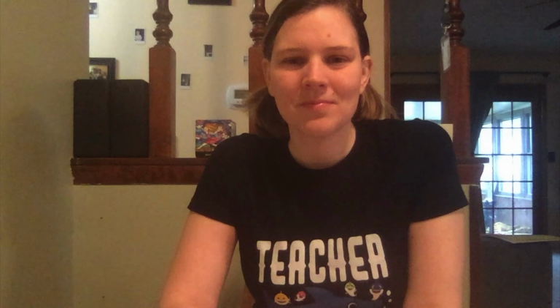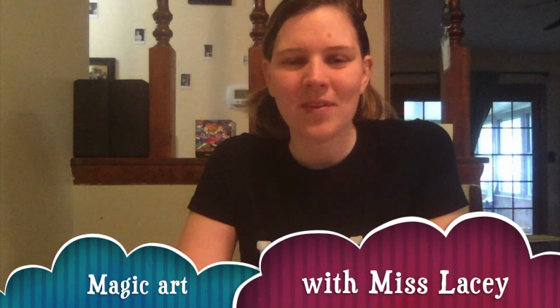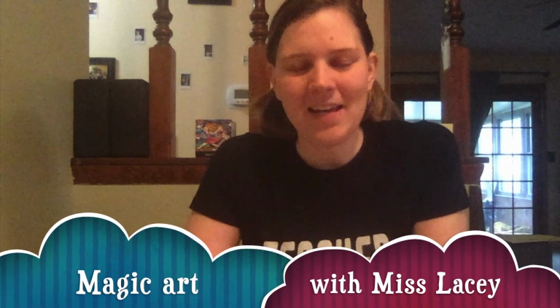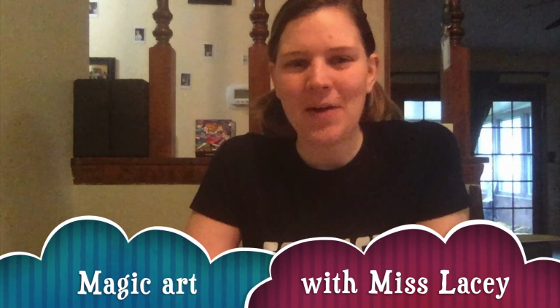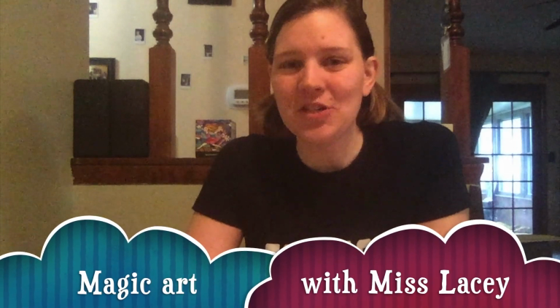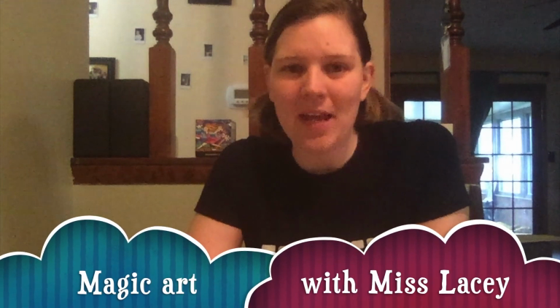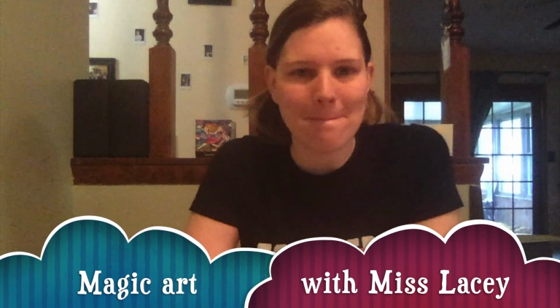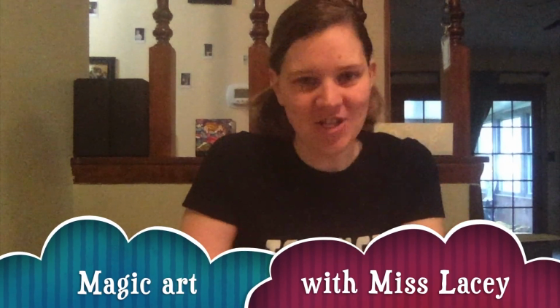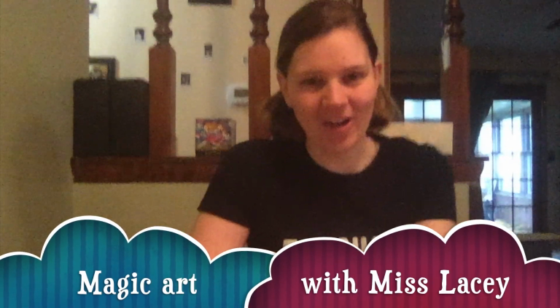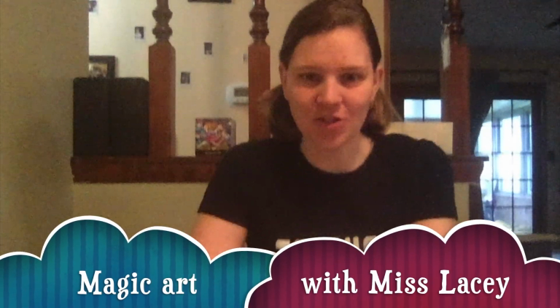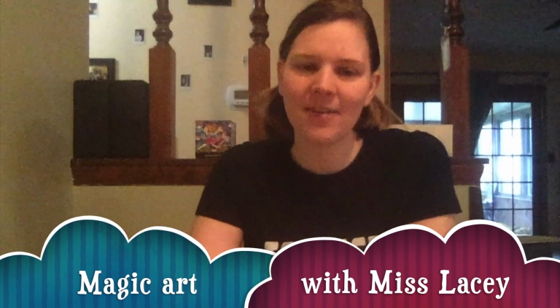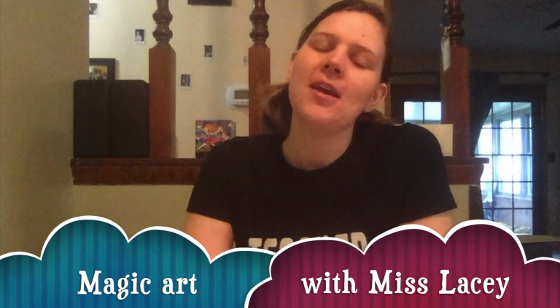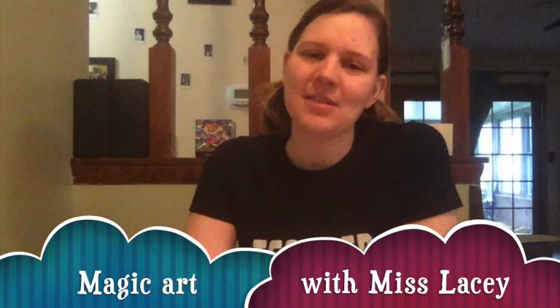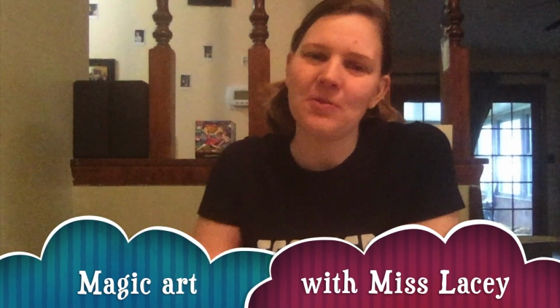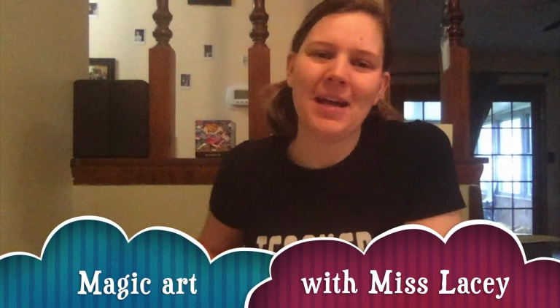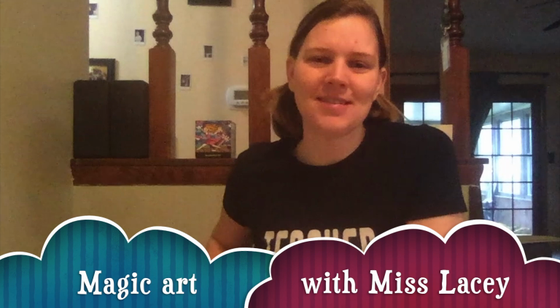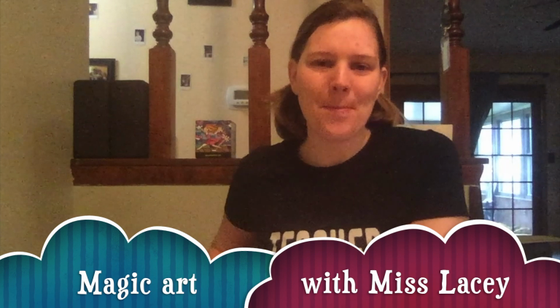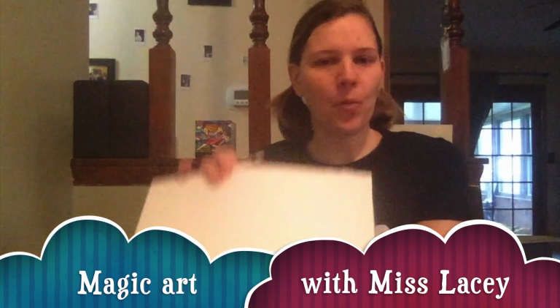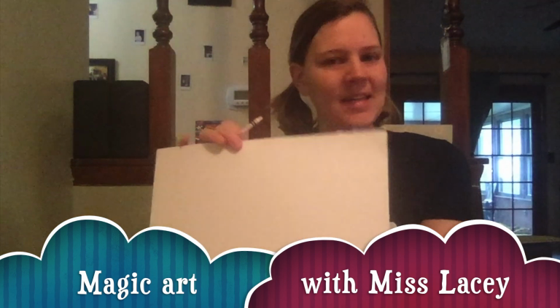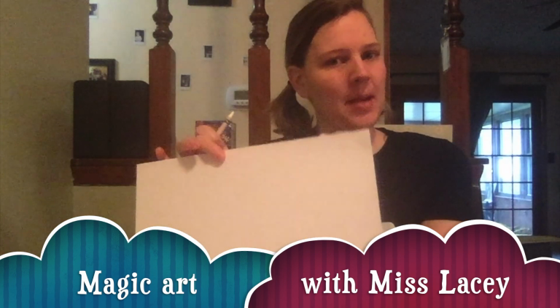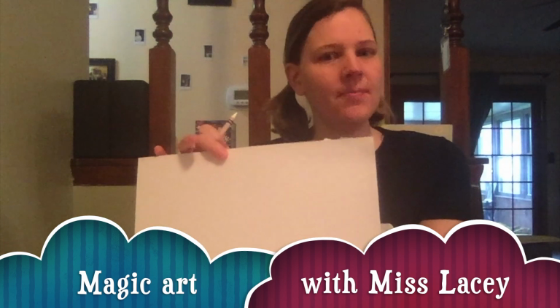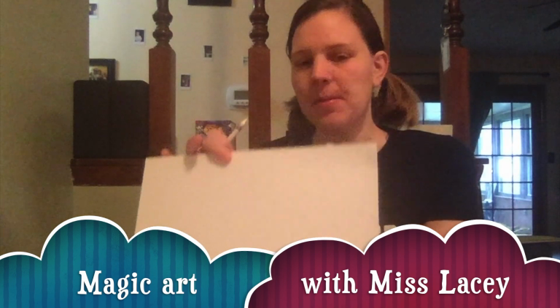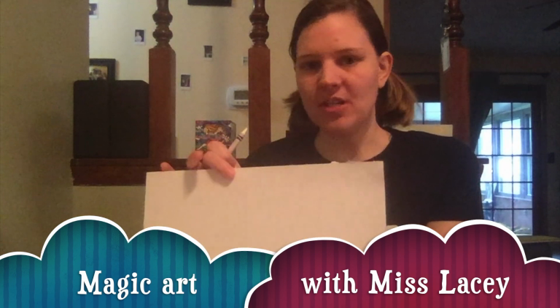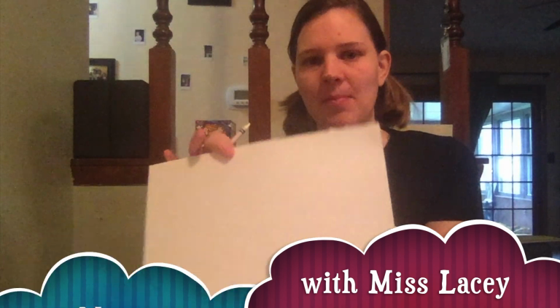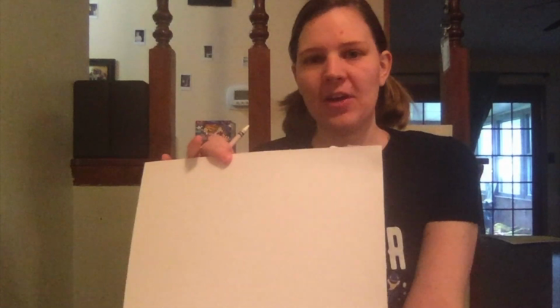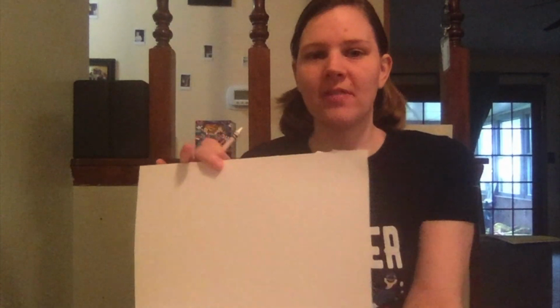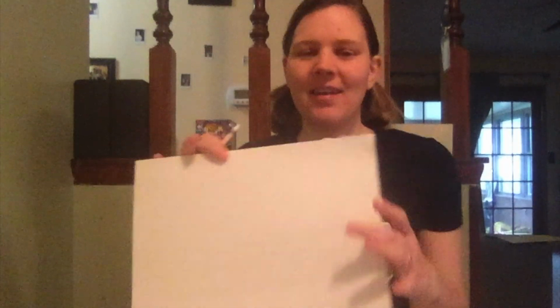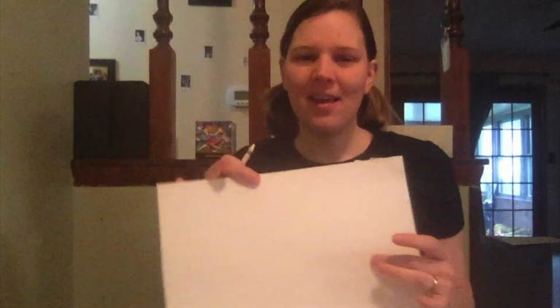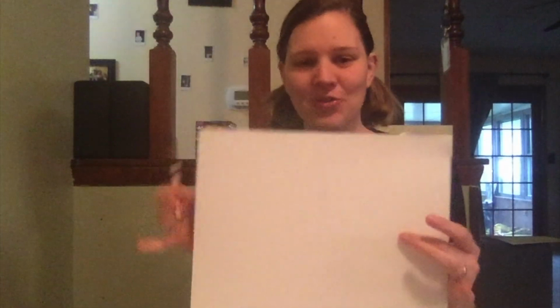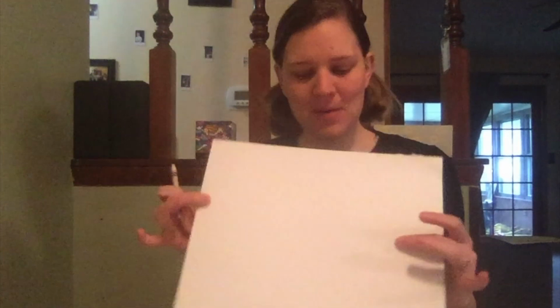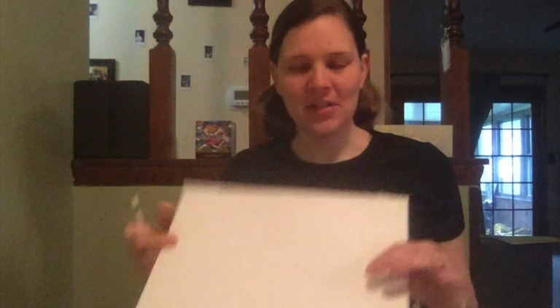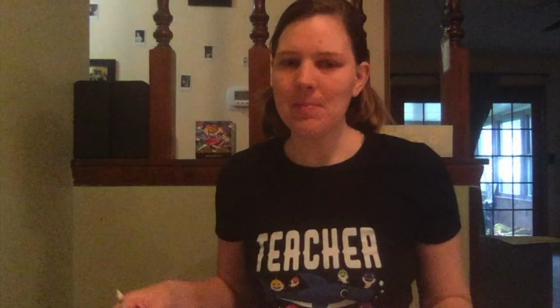Now we're gonna do a magic art trick. It's going to require some white paper — it can be printer paper, that'll work fine. Construction paper is a little bit better.